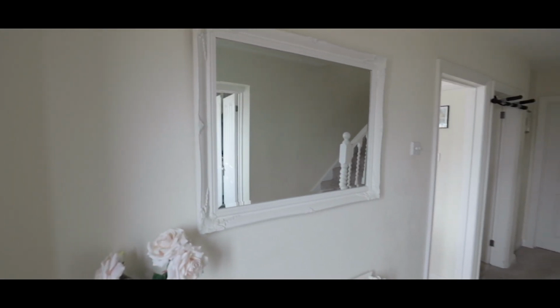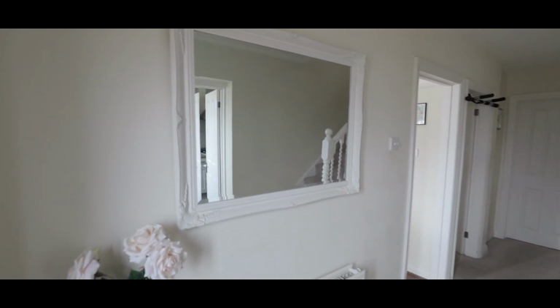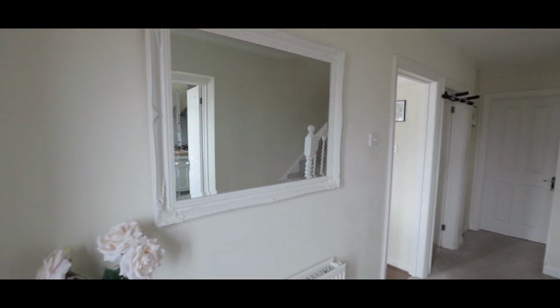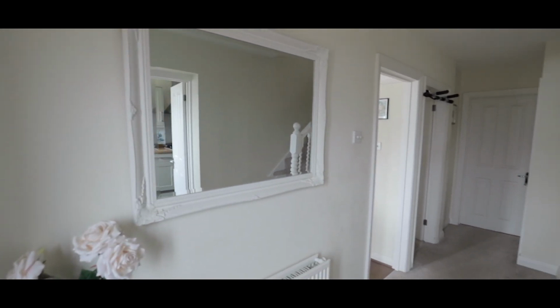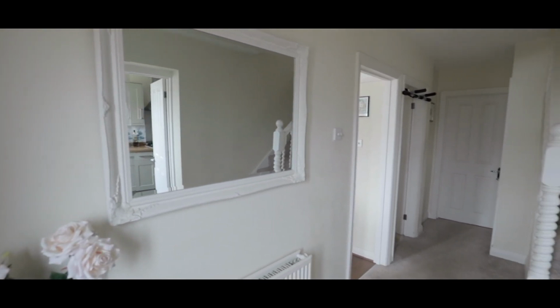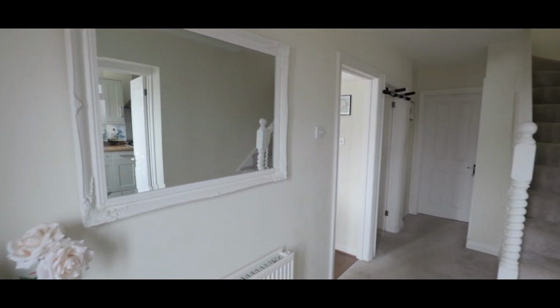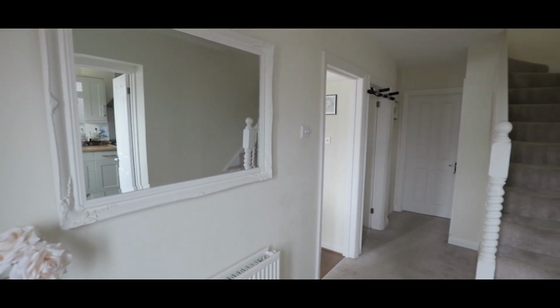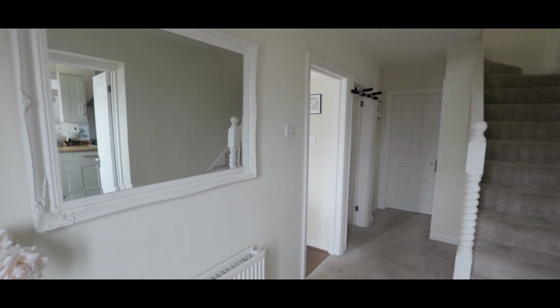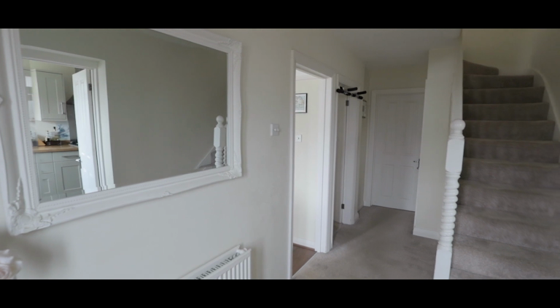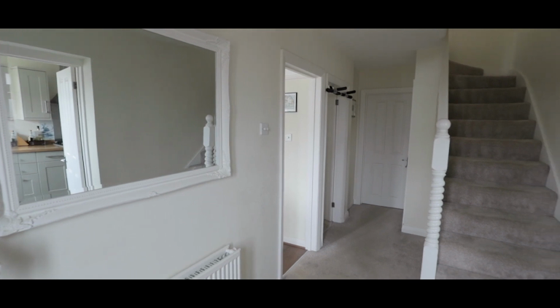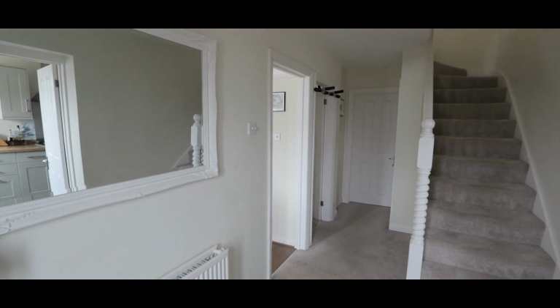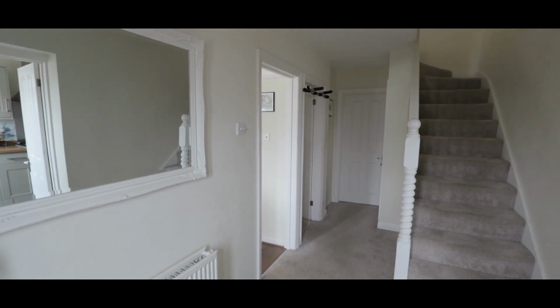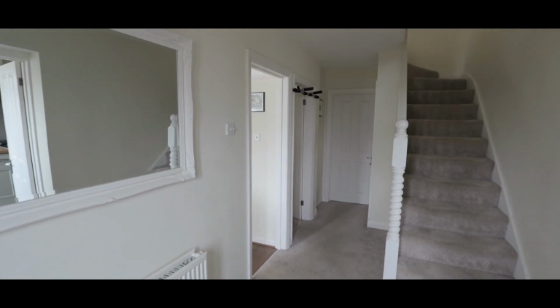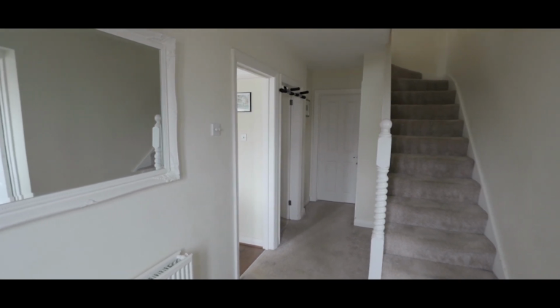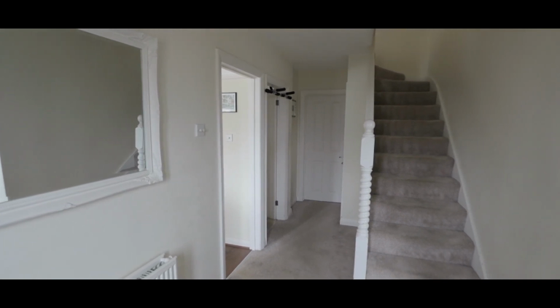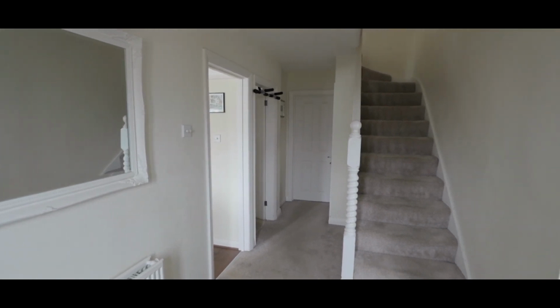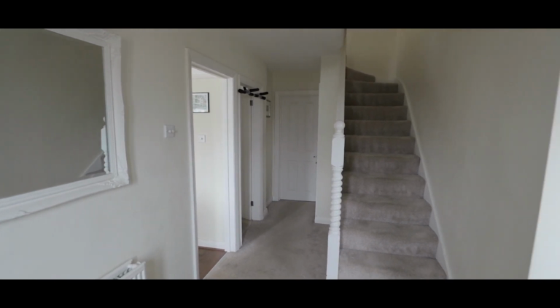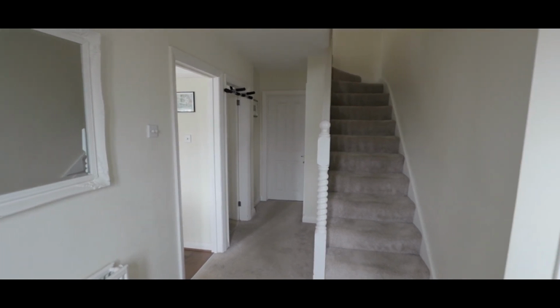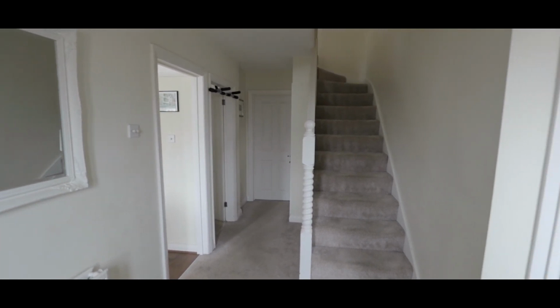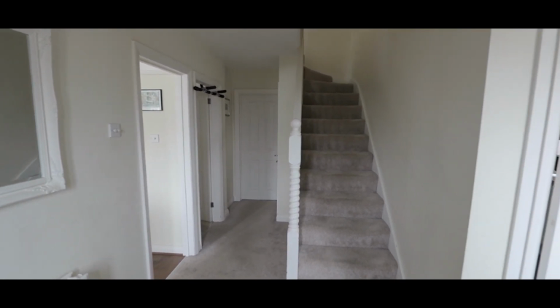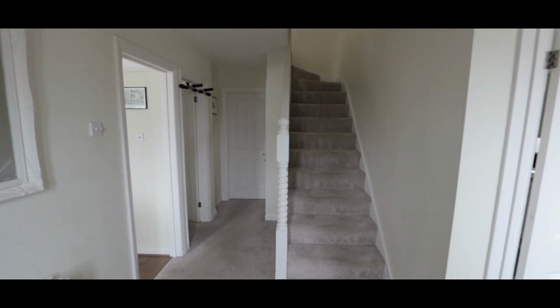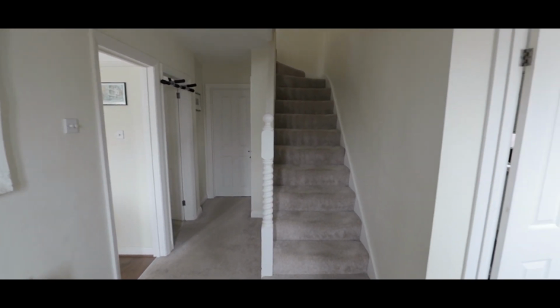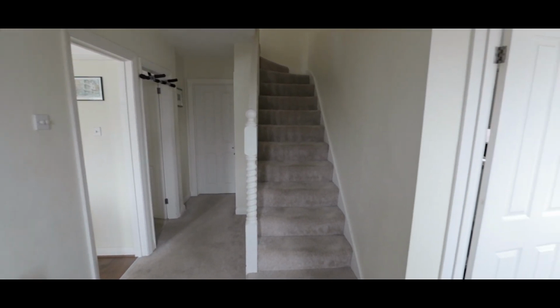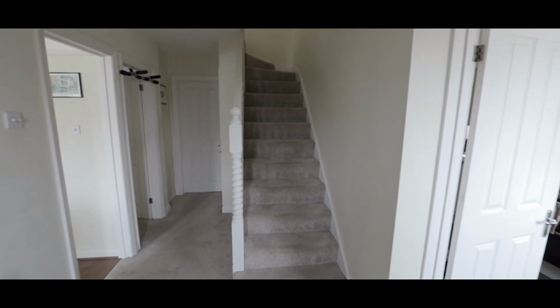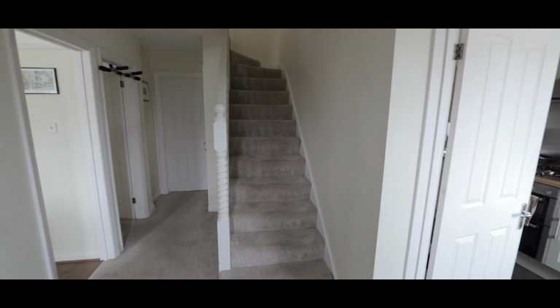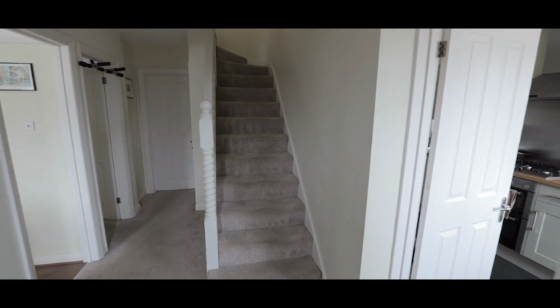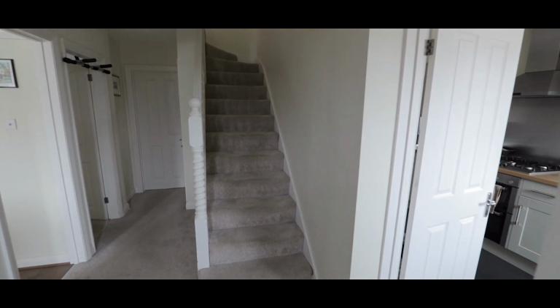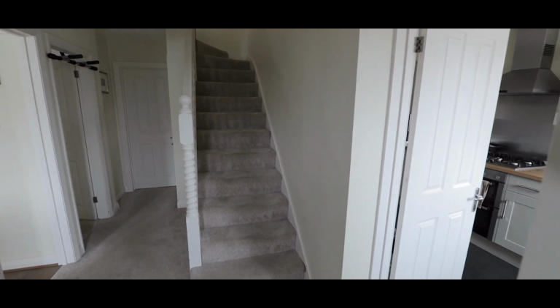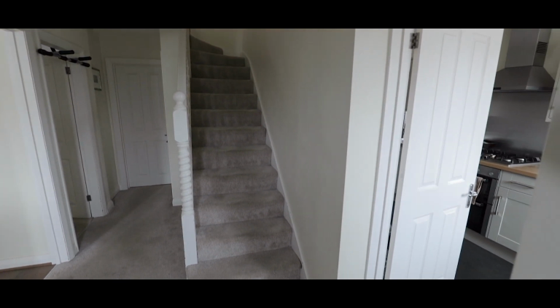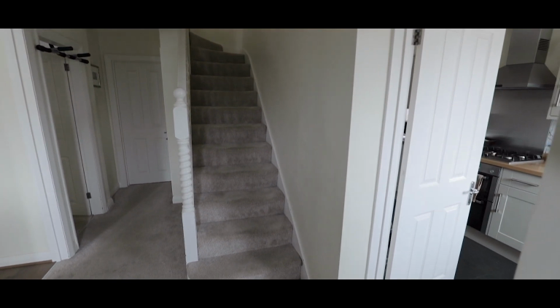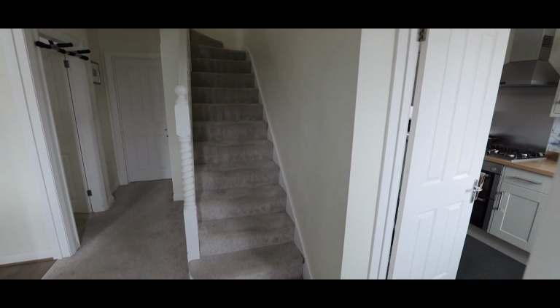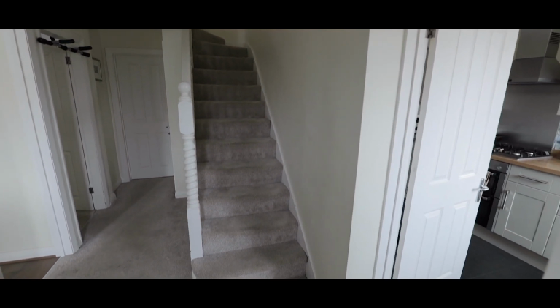As we enter the property we're straight into the entrance hallway with stairs rising to the first floor and access onto the living and dining room, family room and kitchen to the right.